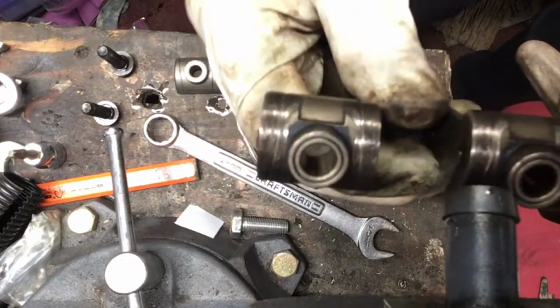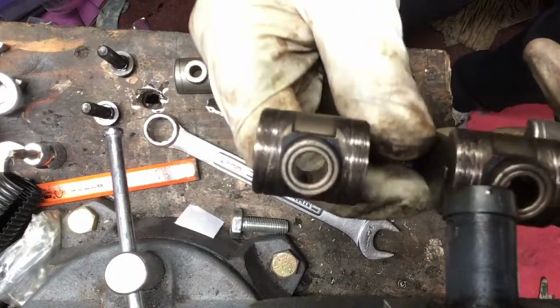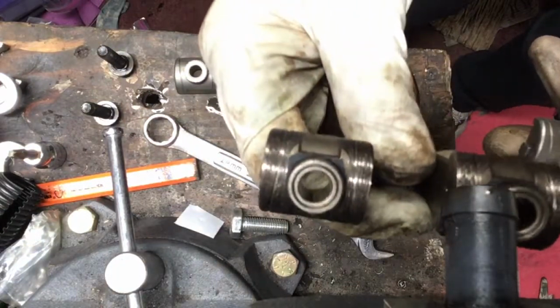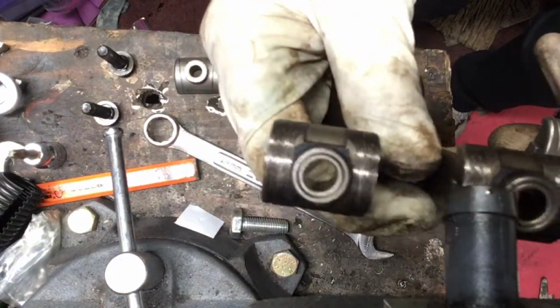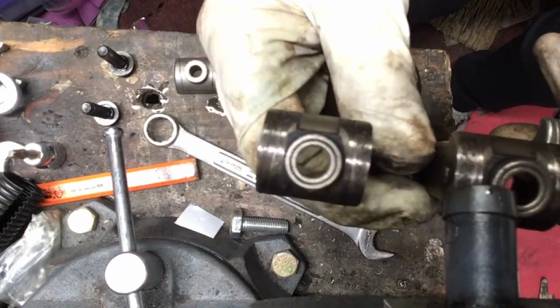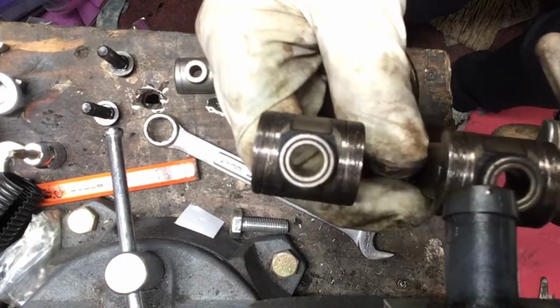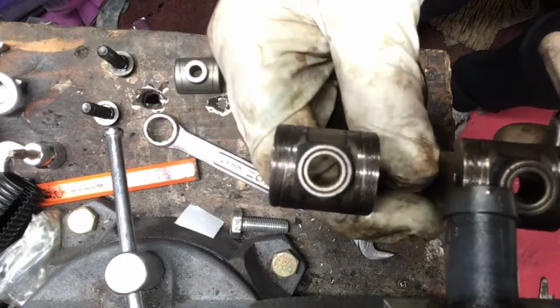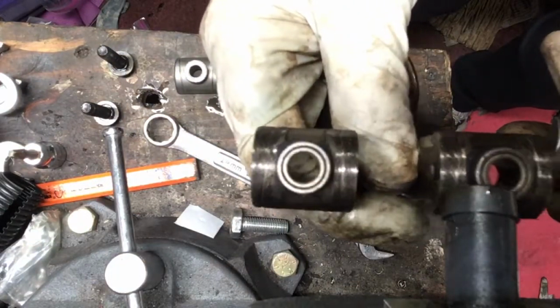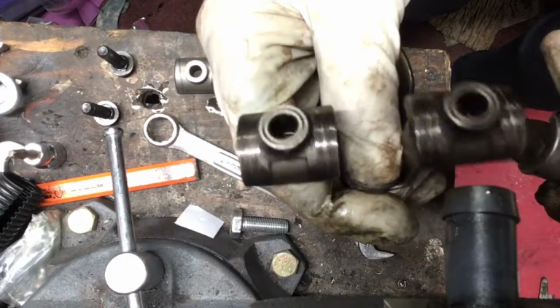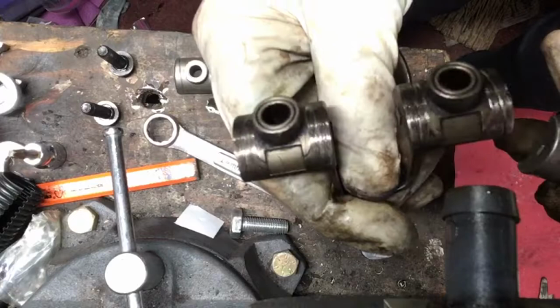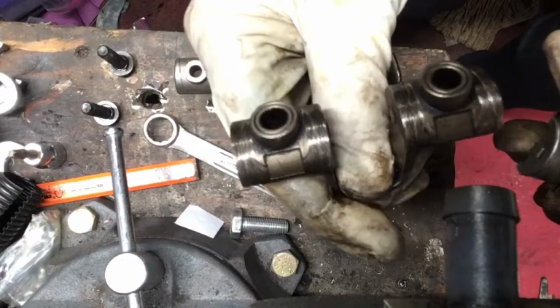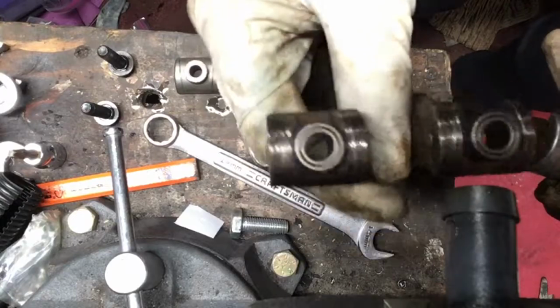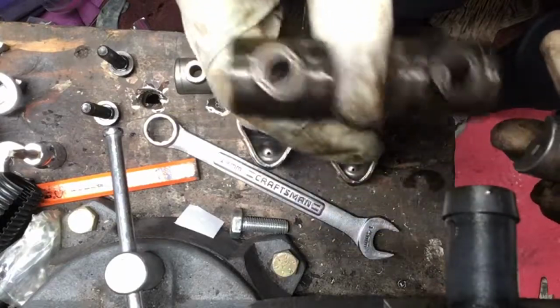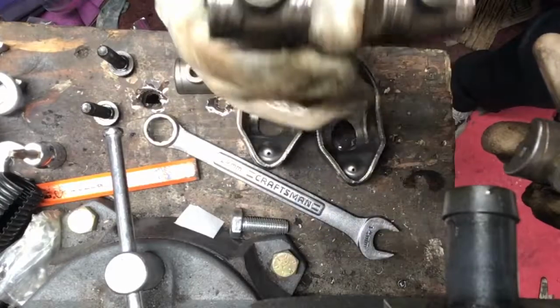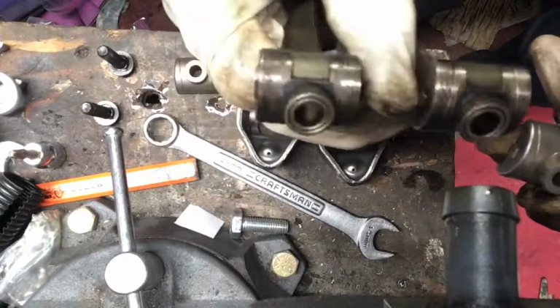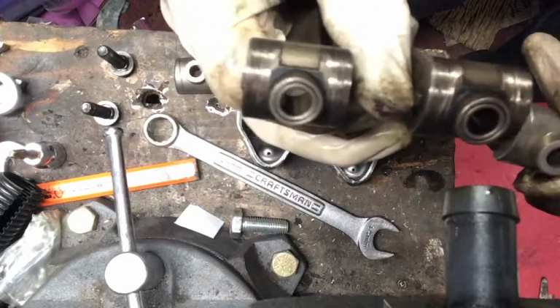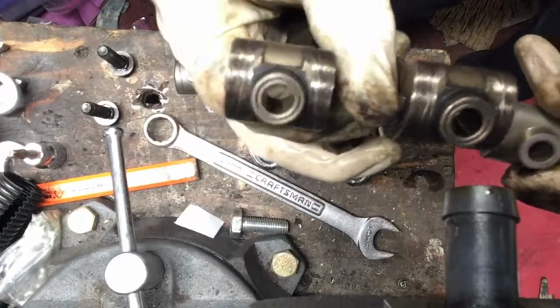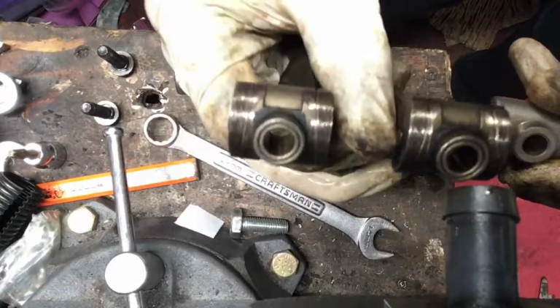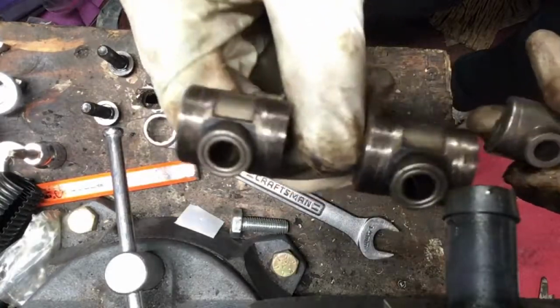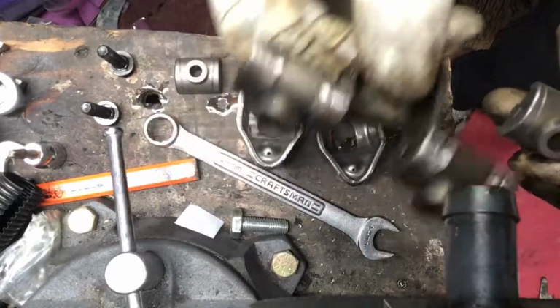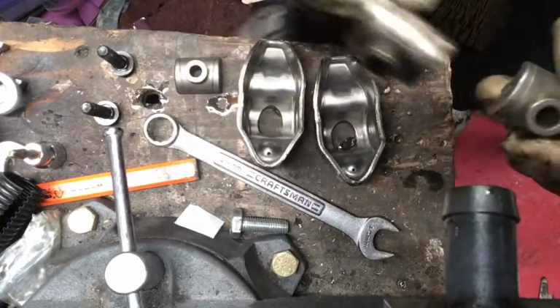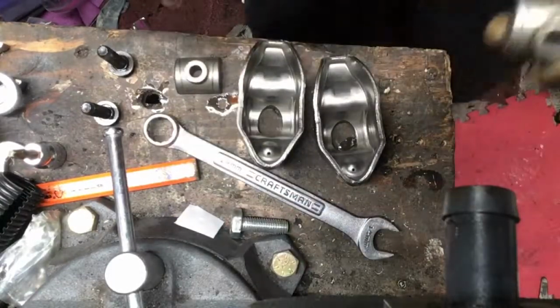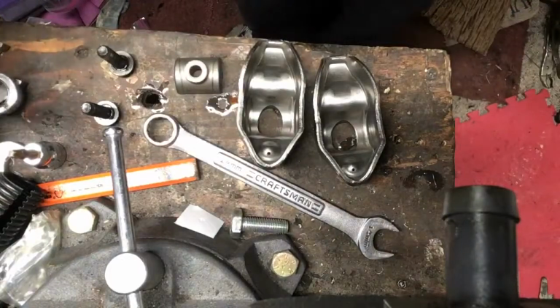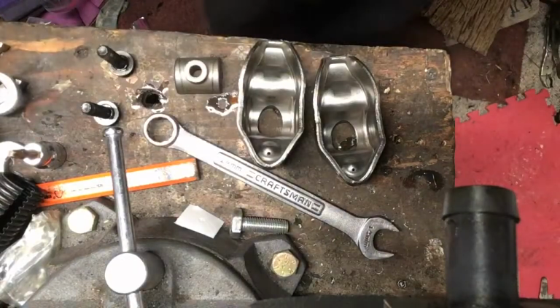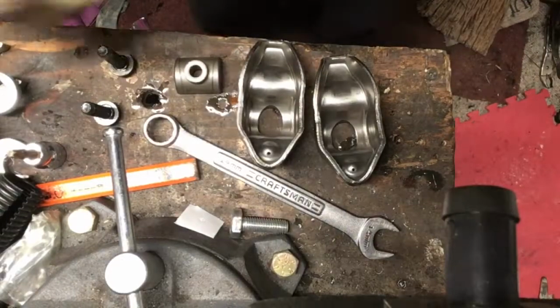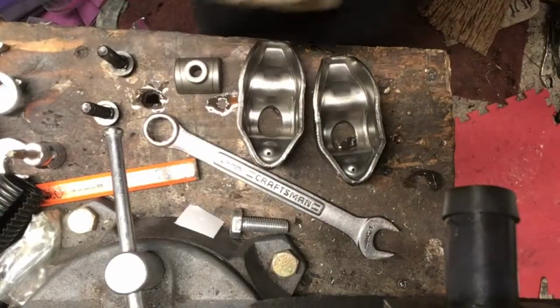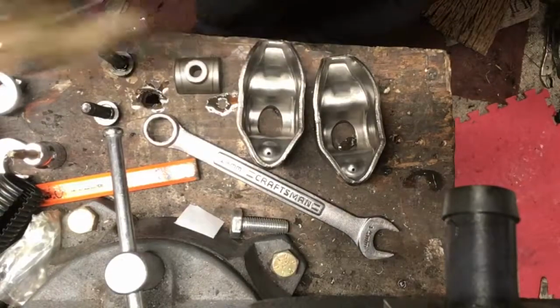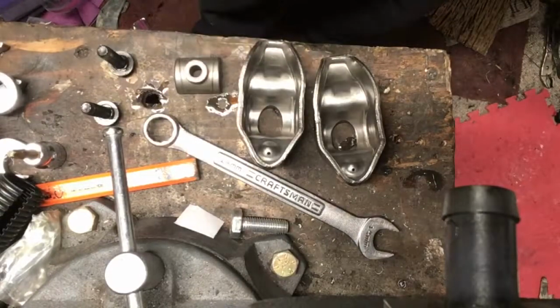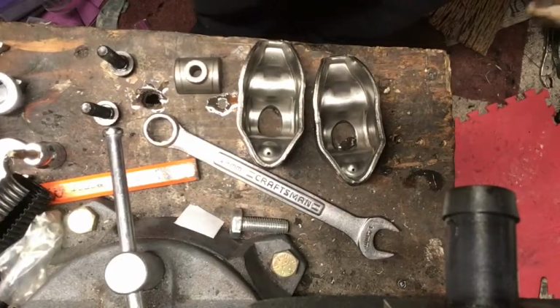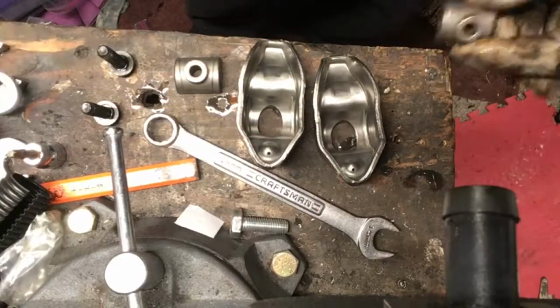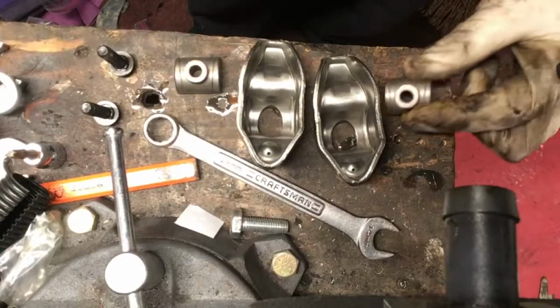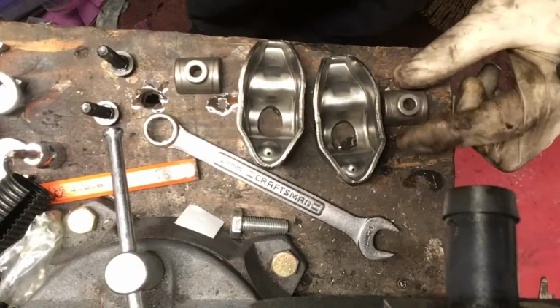The previous owner maybe didn't take good care of it, but this is what we're dealing with. So here's the process I'm taking on to get these all set up.